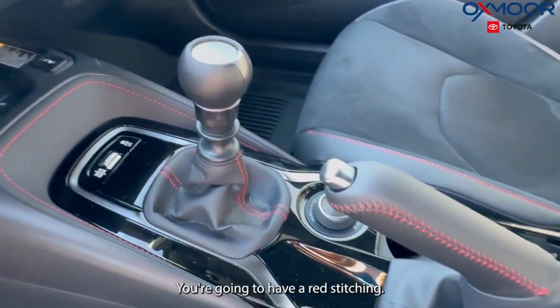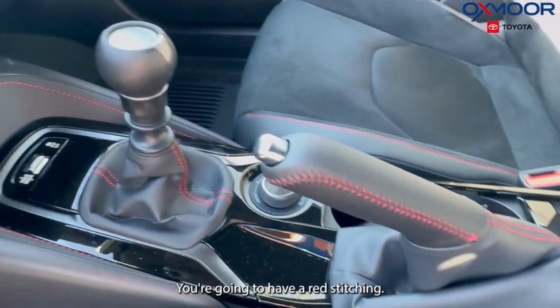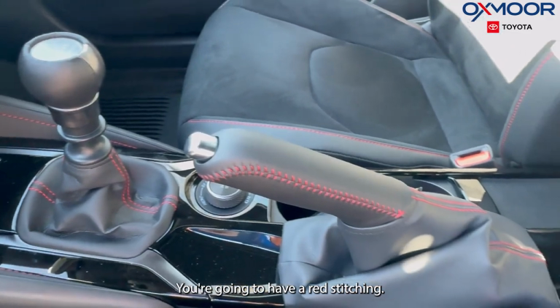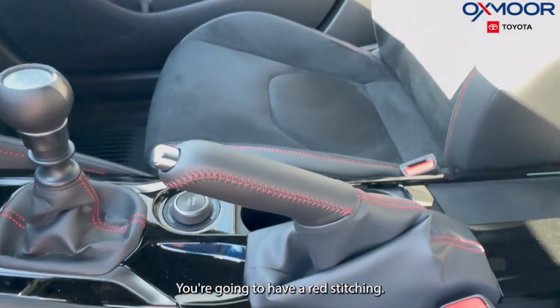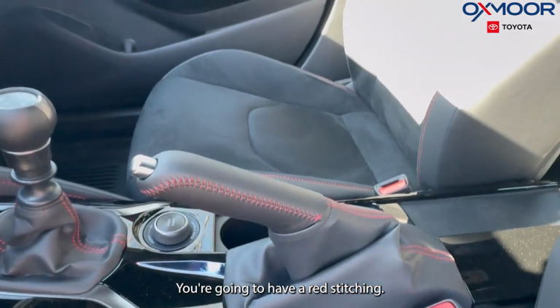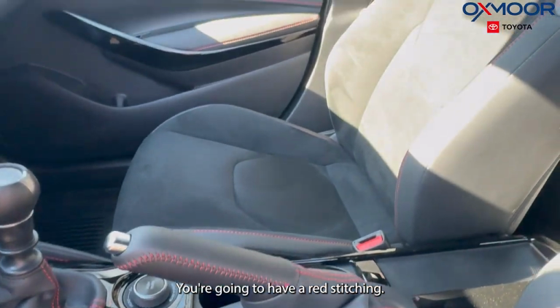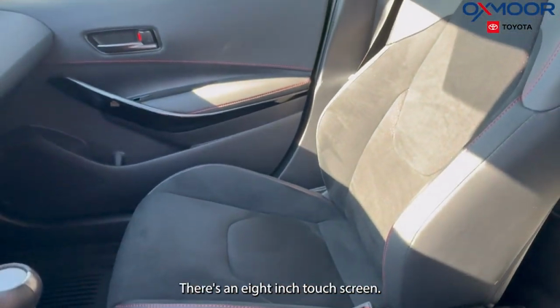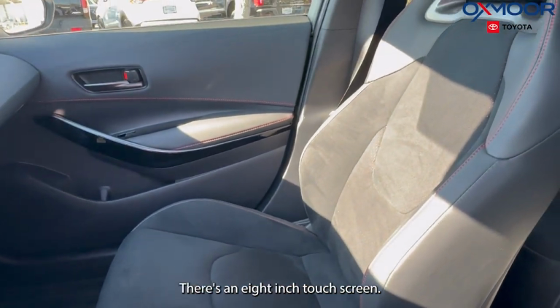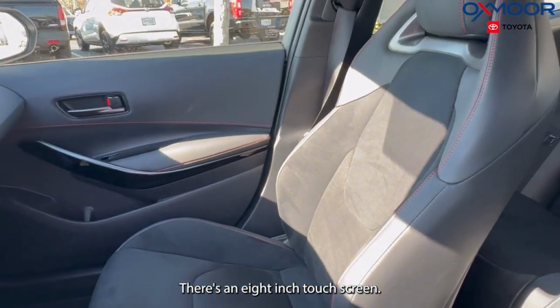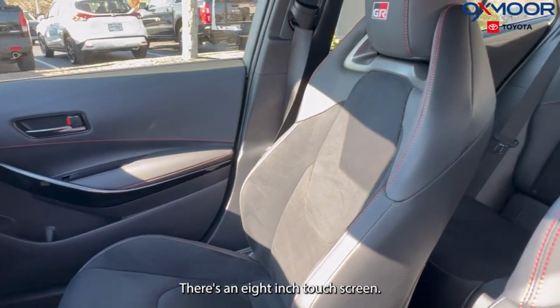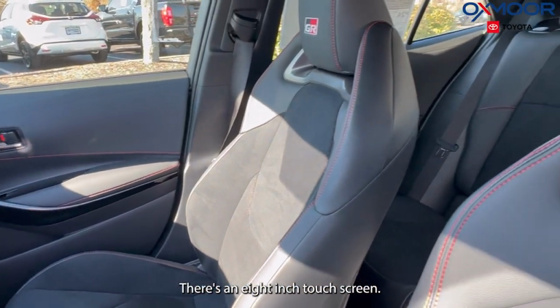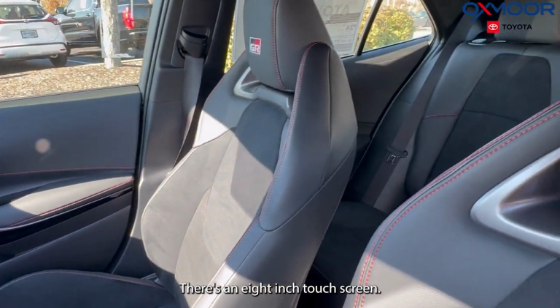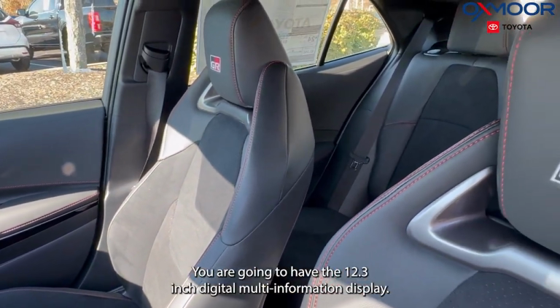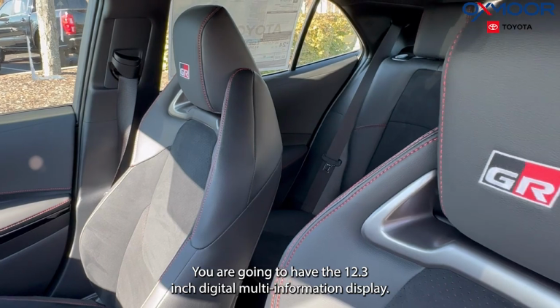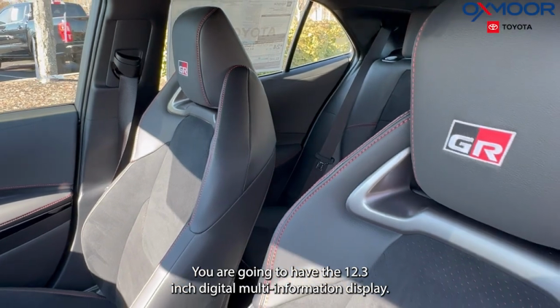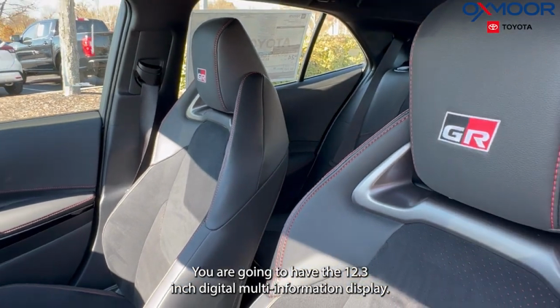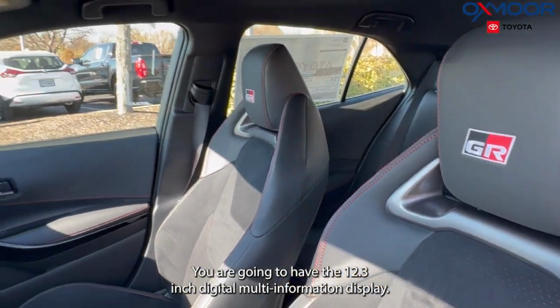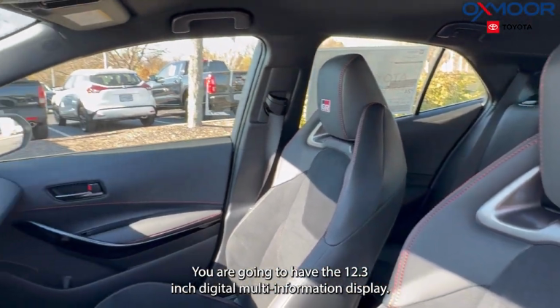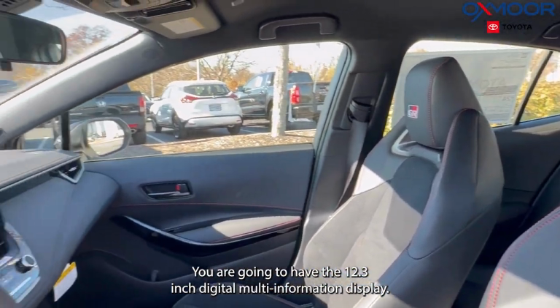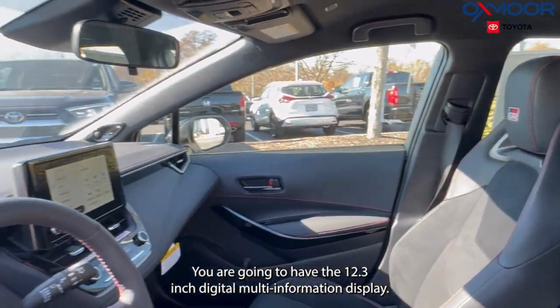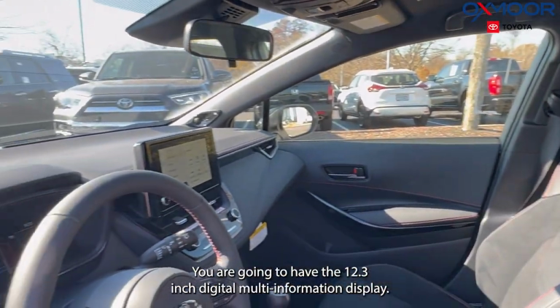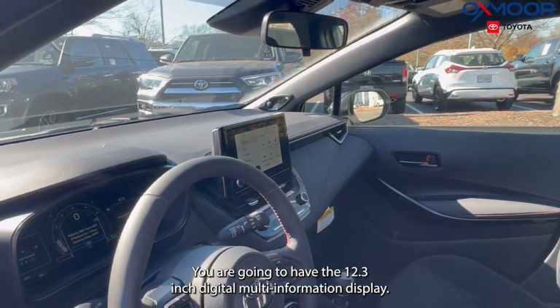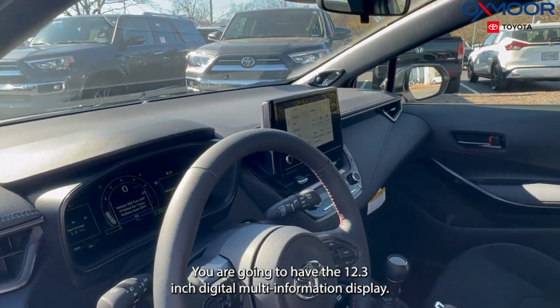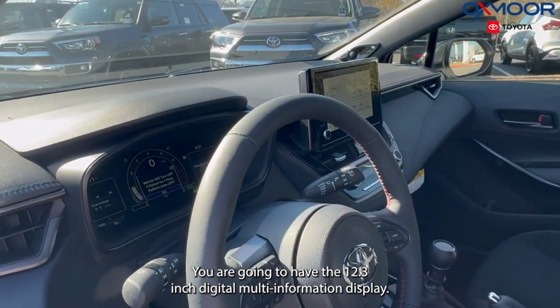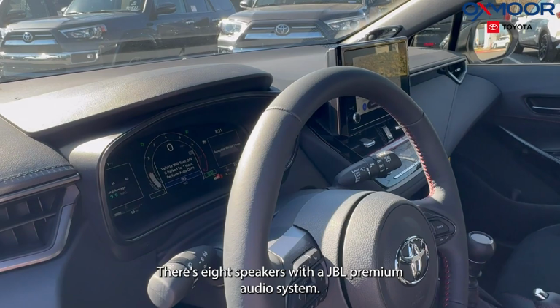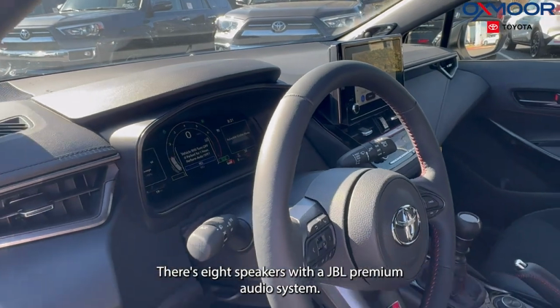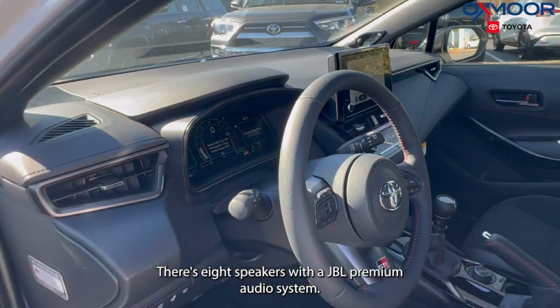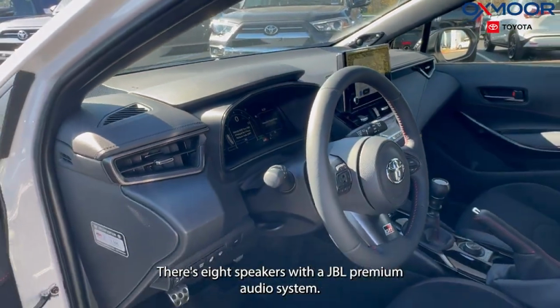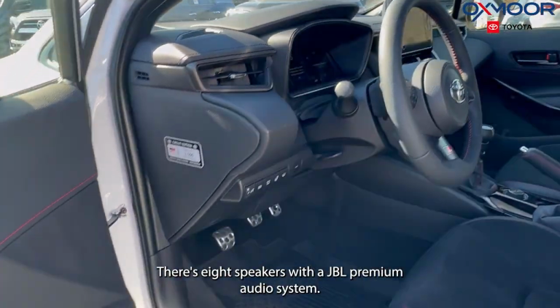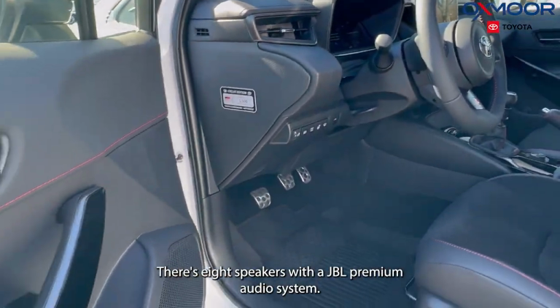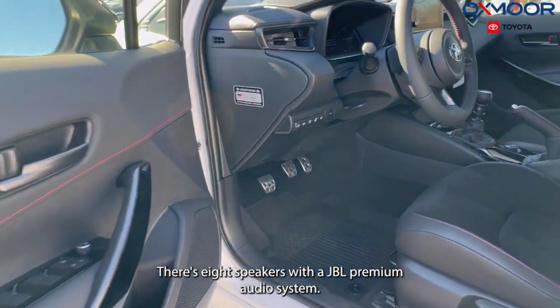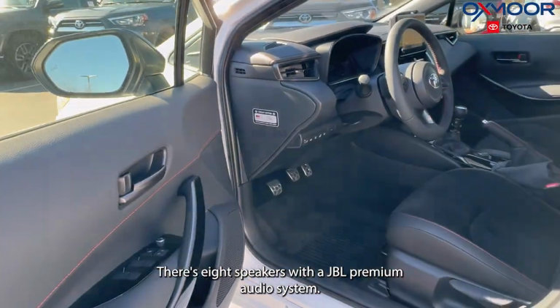The interior is in a black suede. You're going to have red stitching. There's an 8-inch touchscreen and the 12.3-inch digital multi-information display. There are eight speakers with the JBL premium audio system.